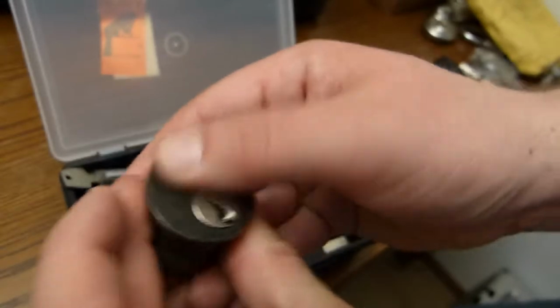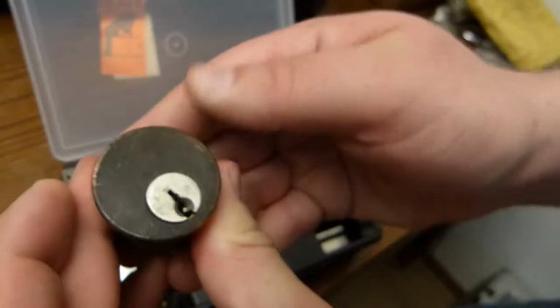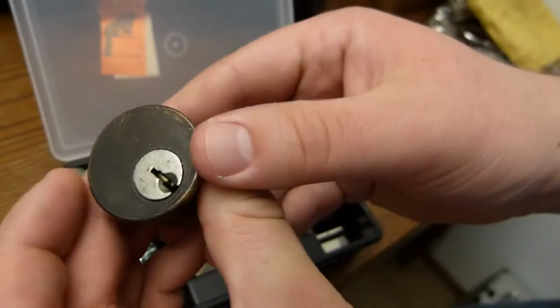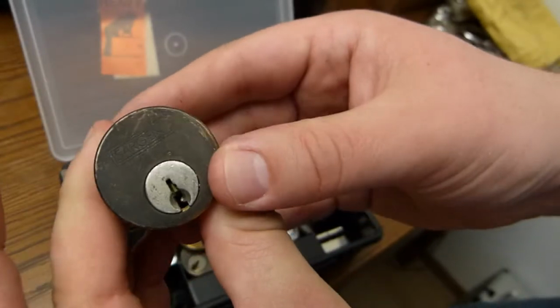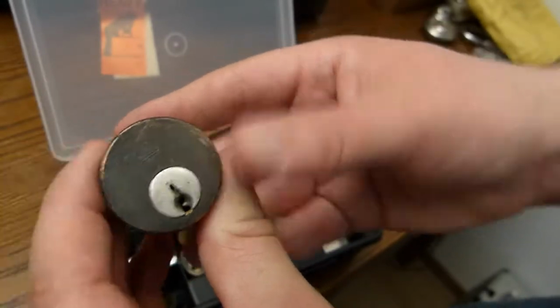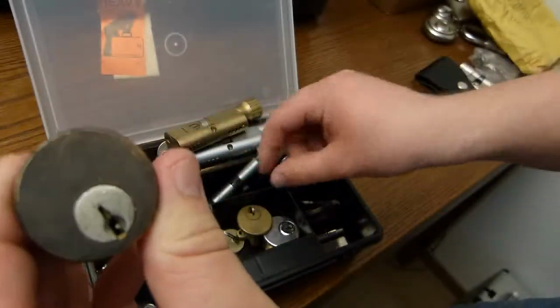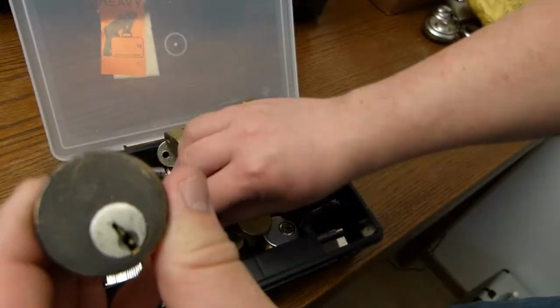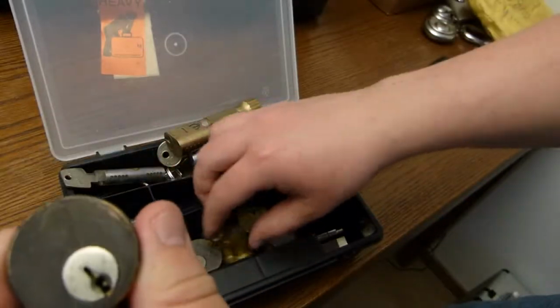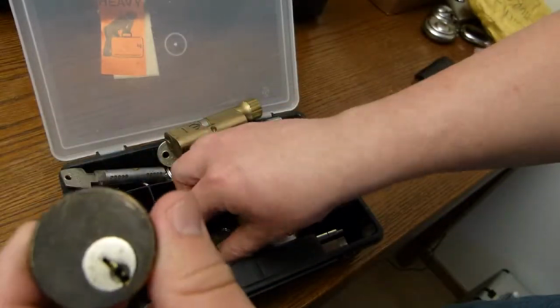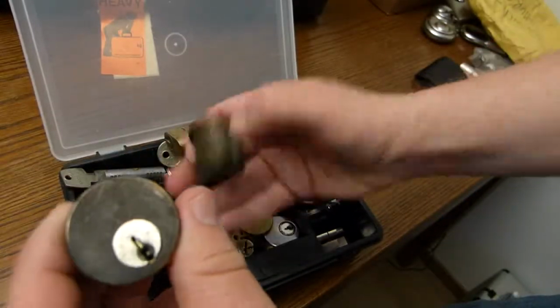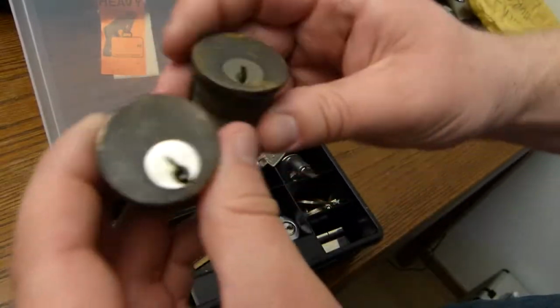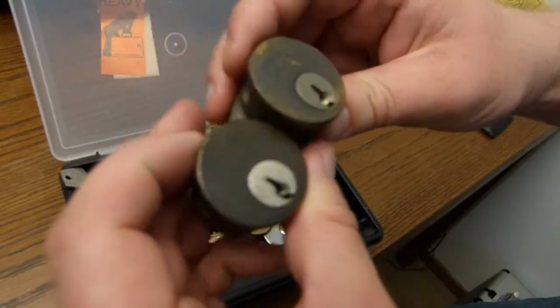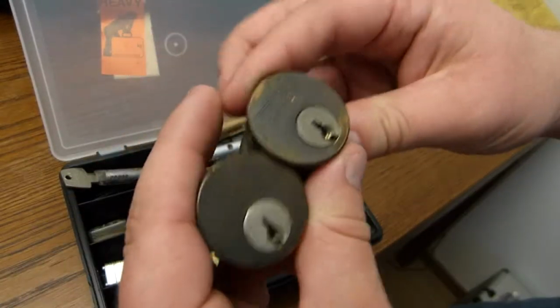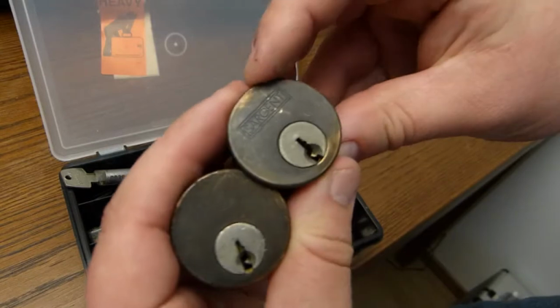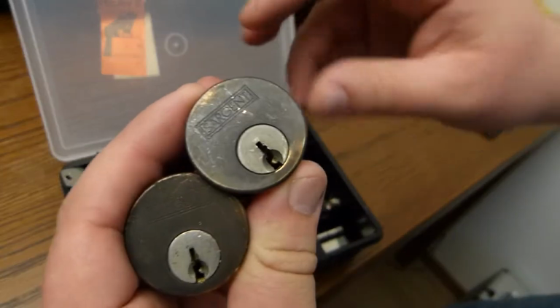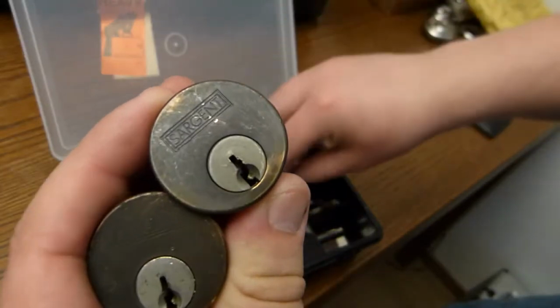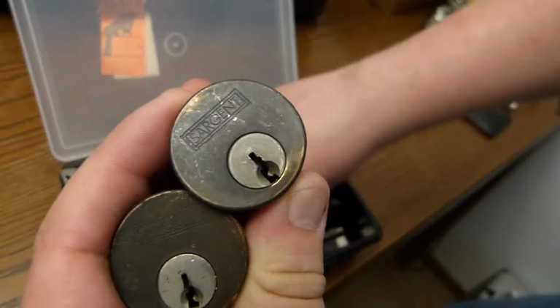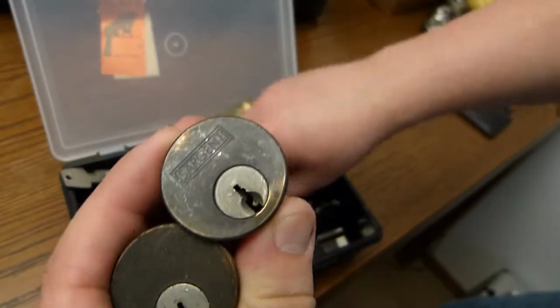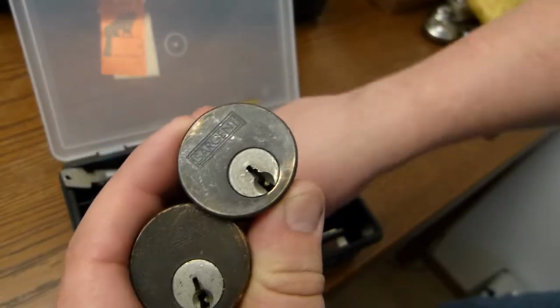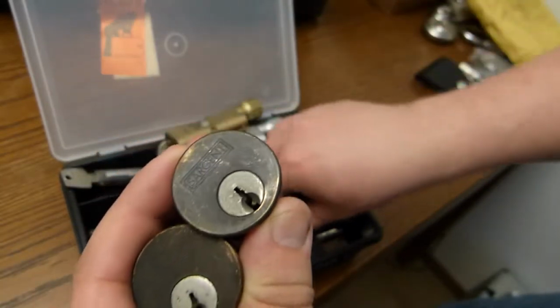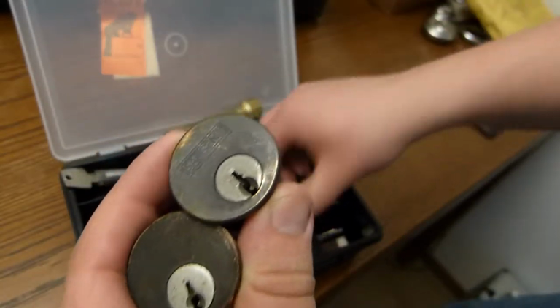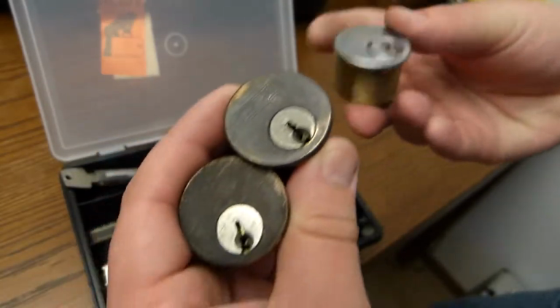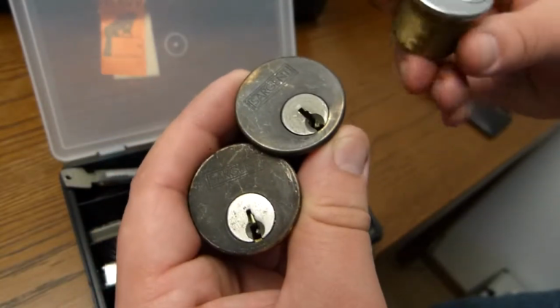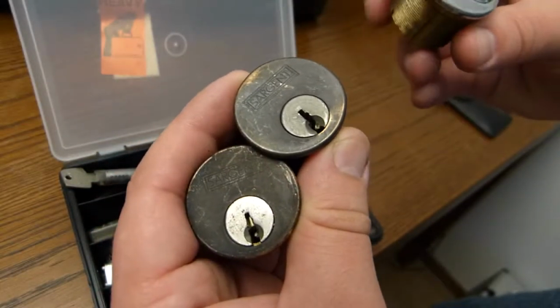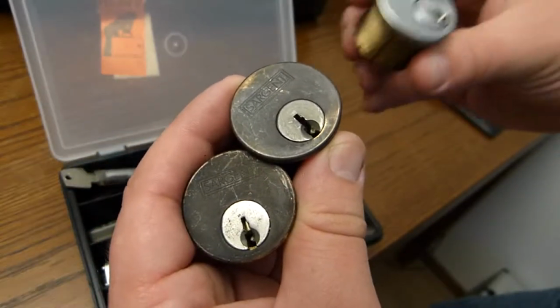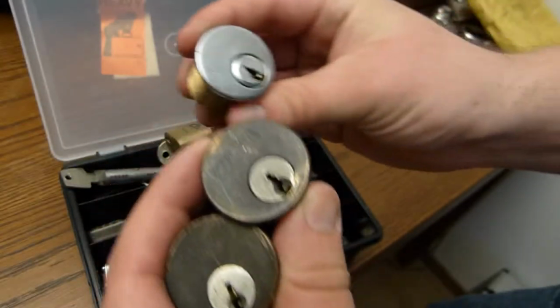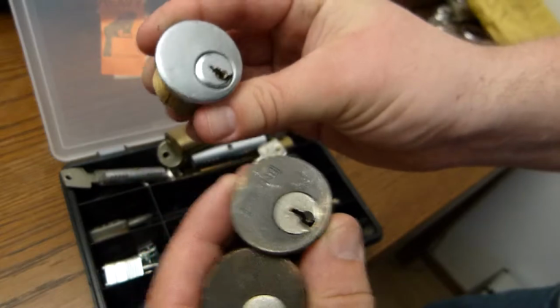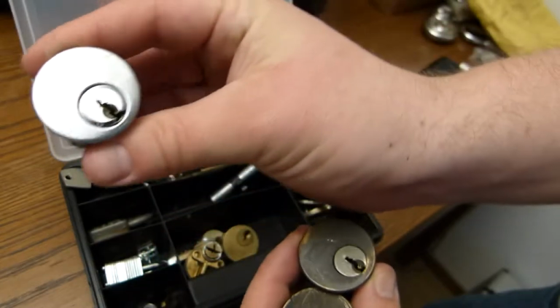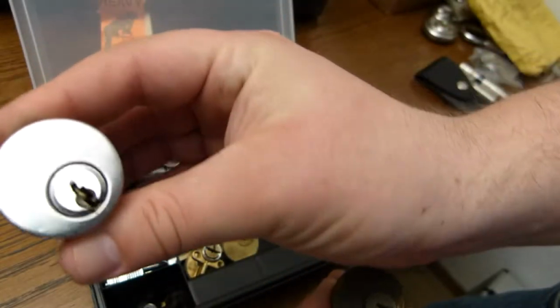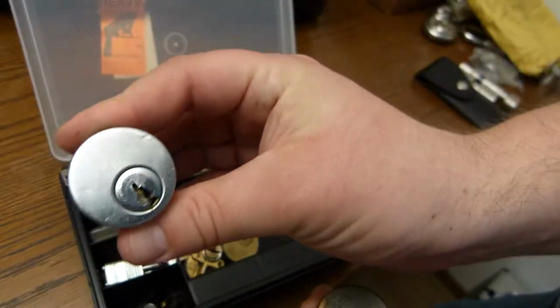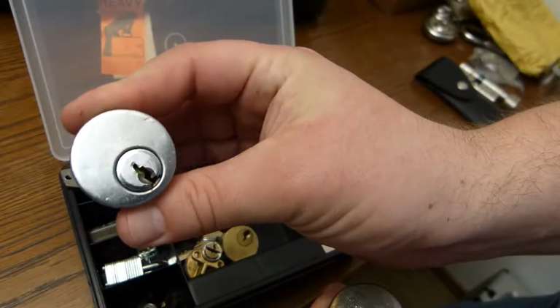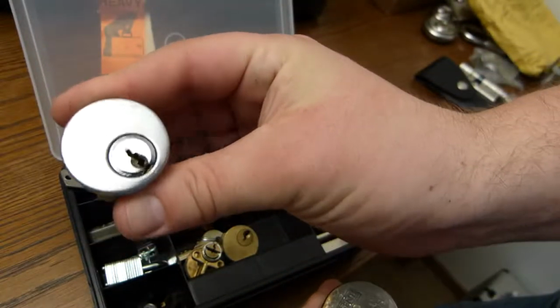You can see this on camera — this is a Sergeant. Here's another Sergeant. And a no-name lock with a lot of flop — I've never seen this on camera before.